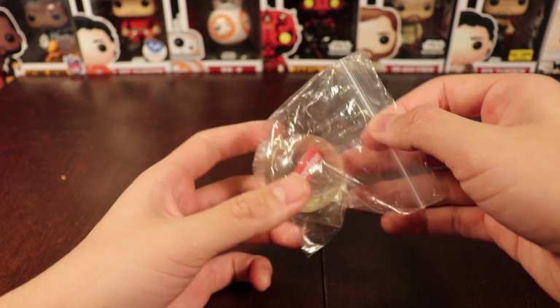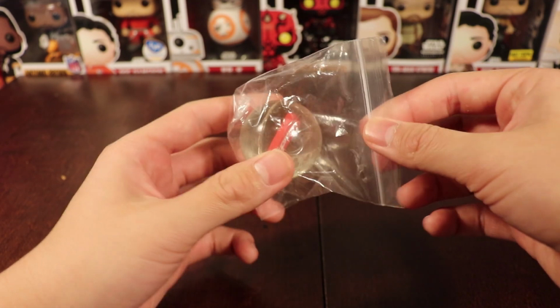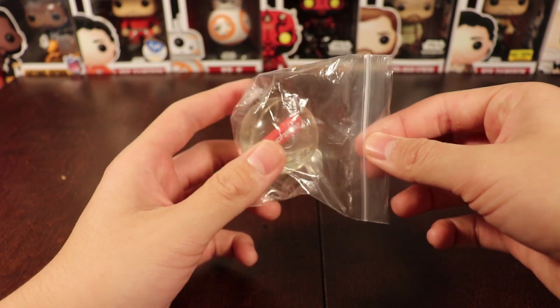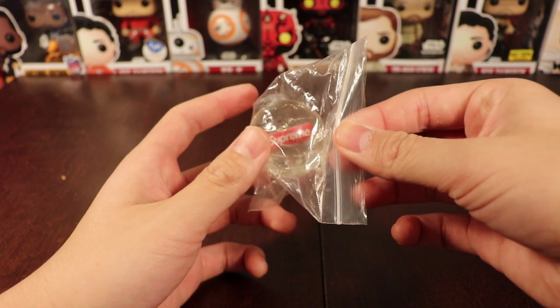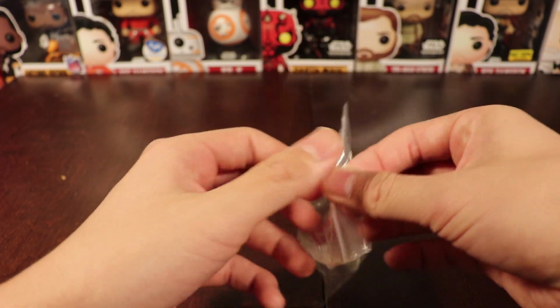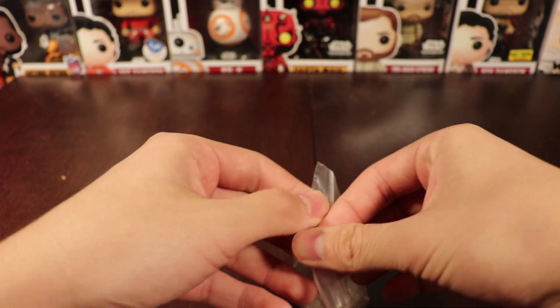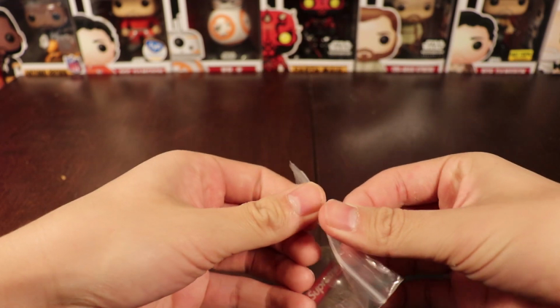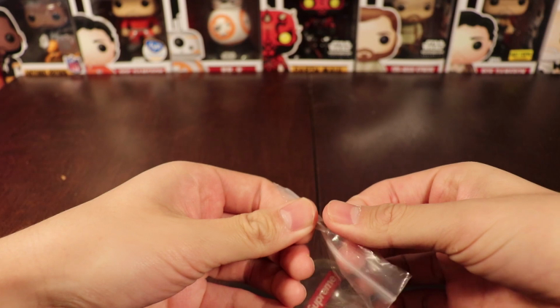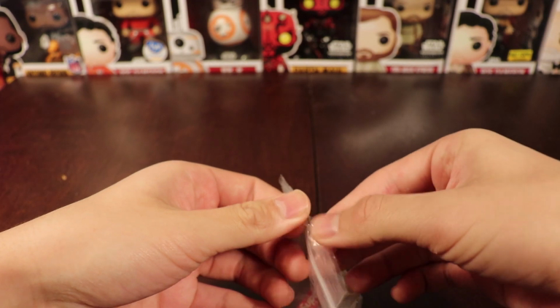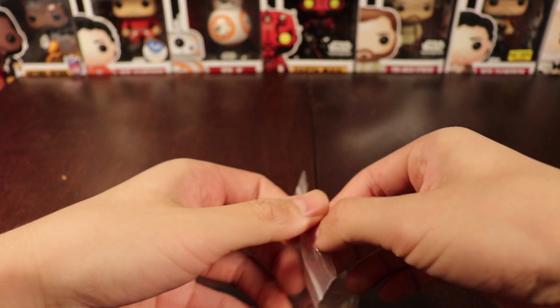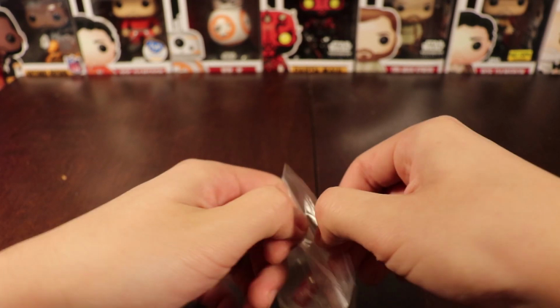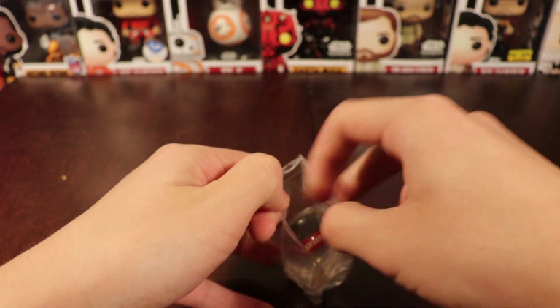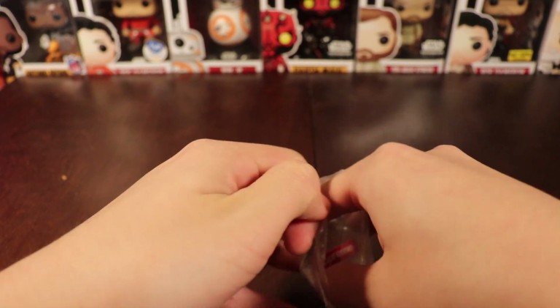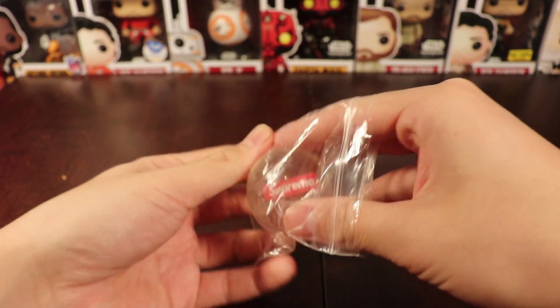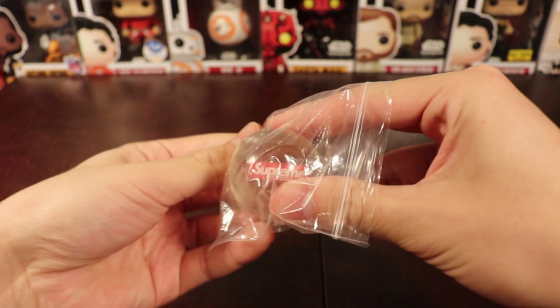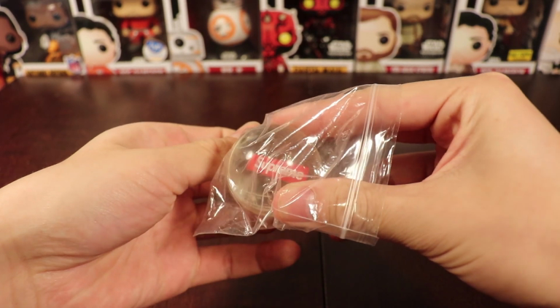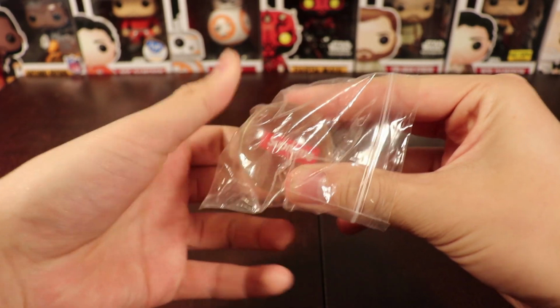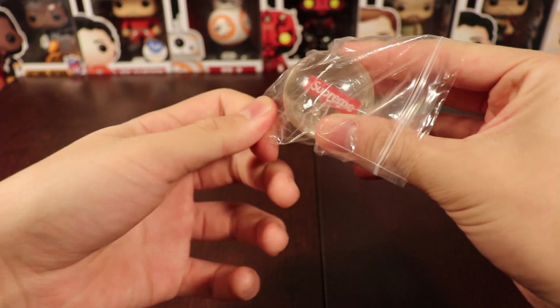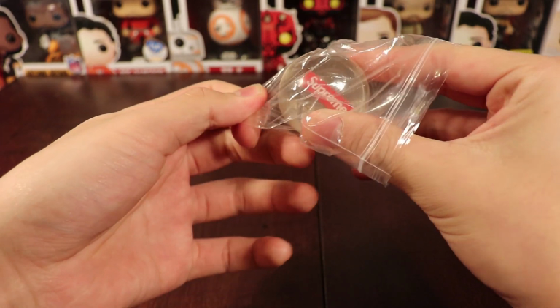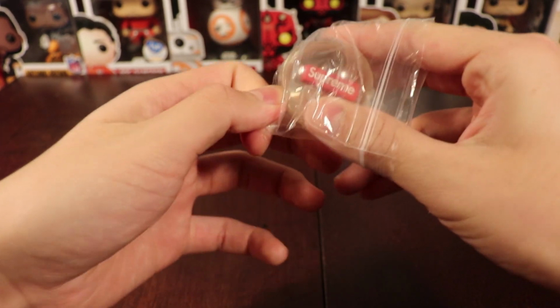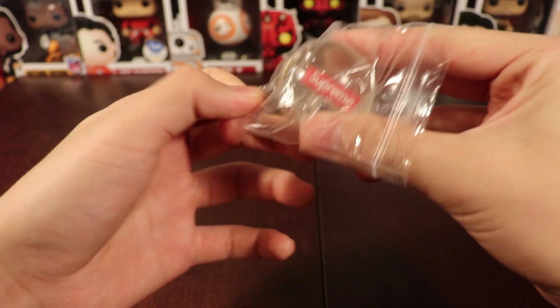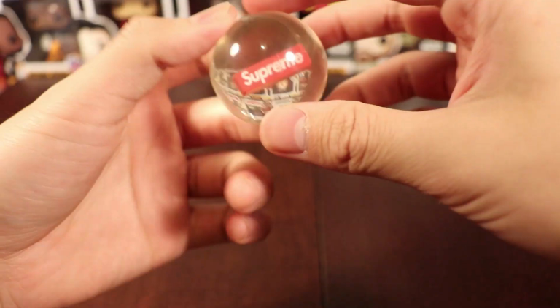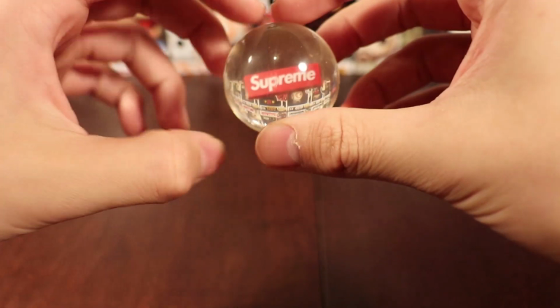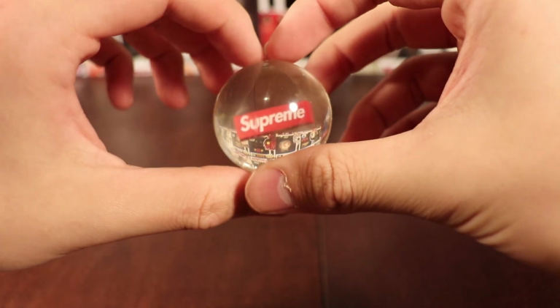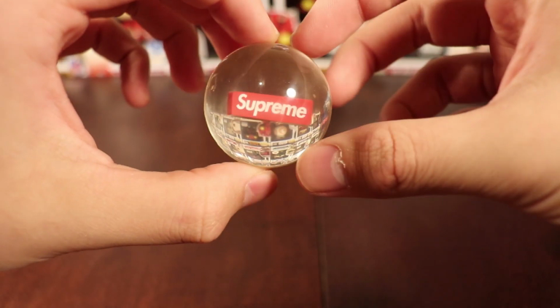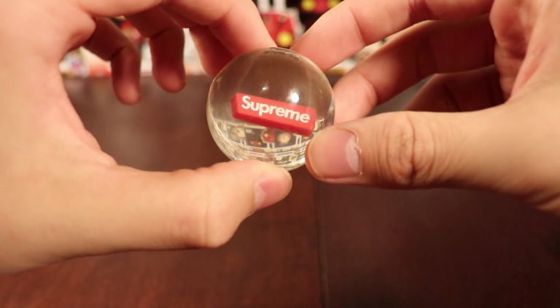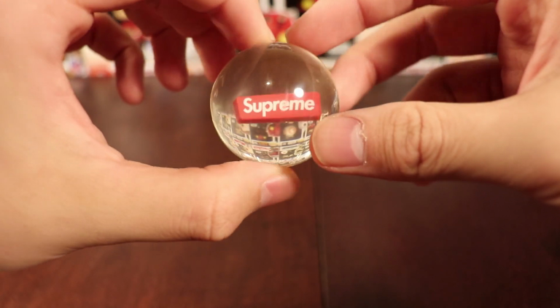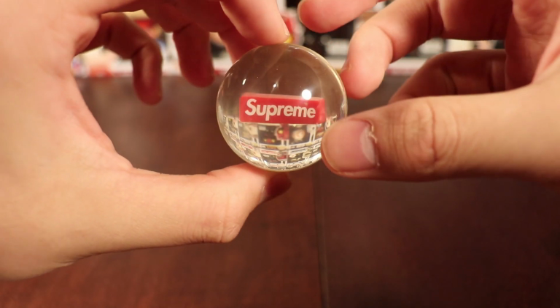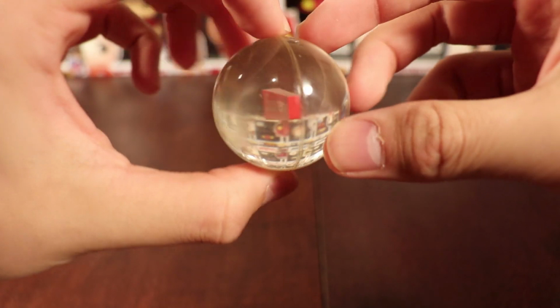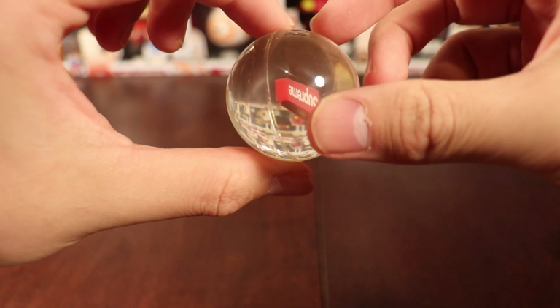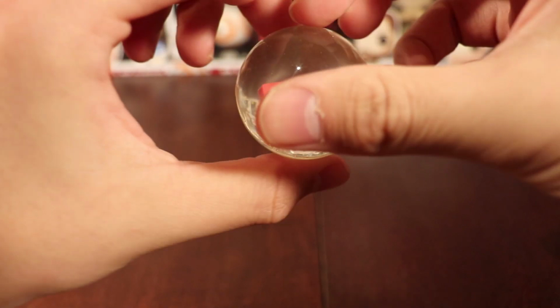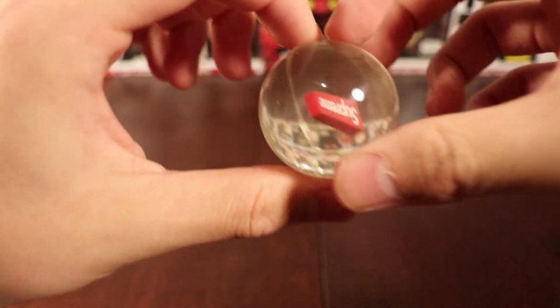So when you get it, it comes in this little plastic bag. Opening the plastic bag, the Bouncy Ball's inside. Here's what the Bouncy Ball looks like outside of the bag — it's a clear Bouncy Ball.